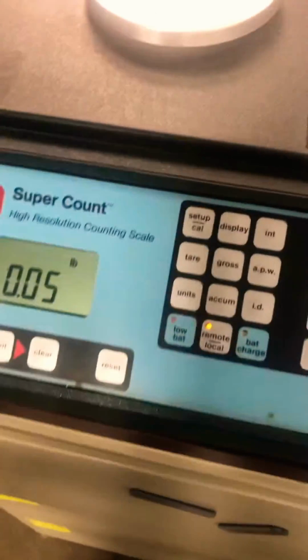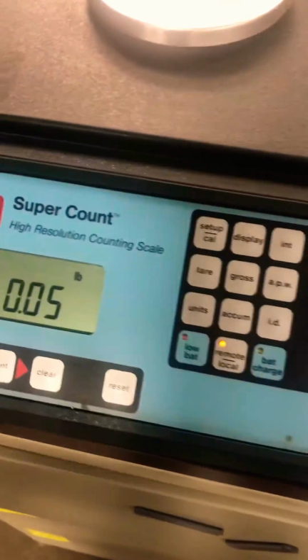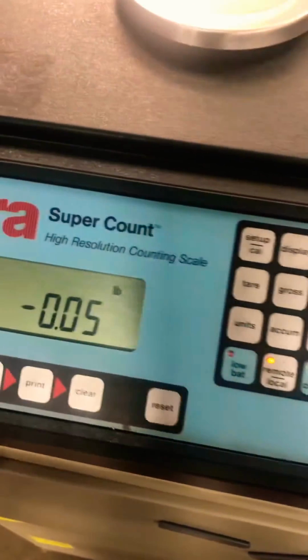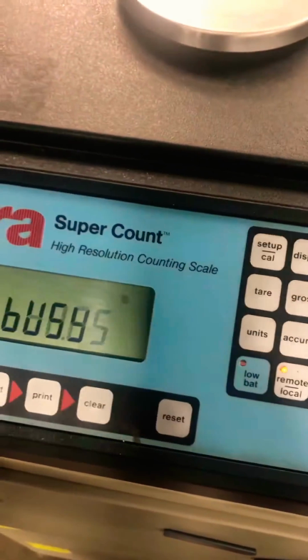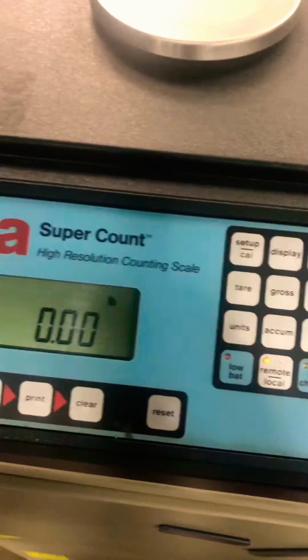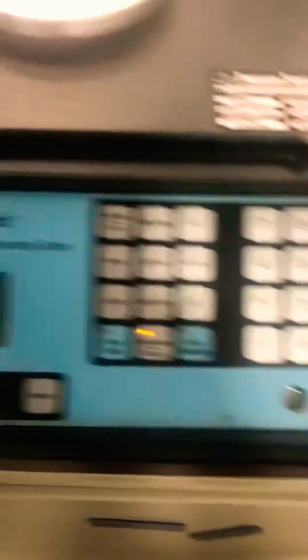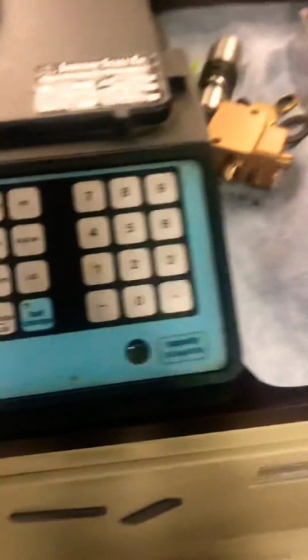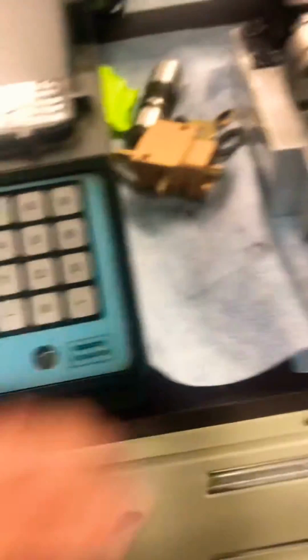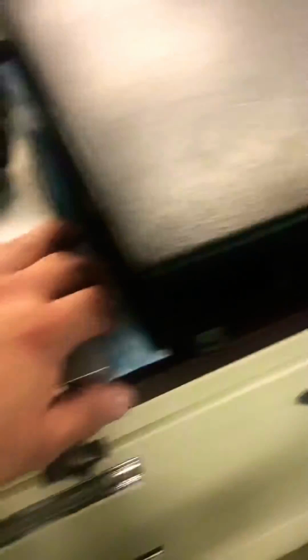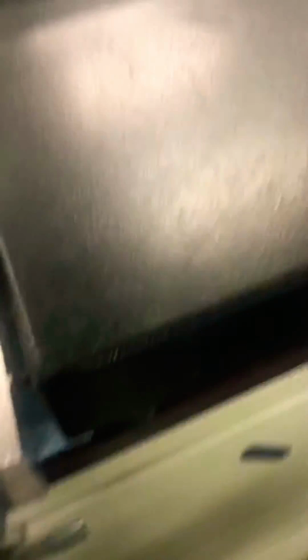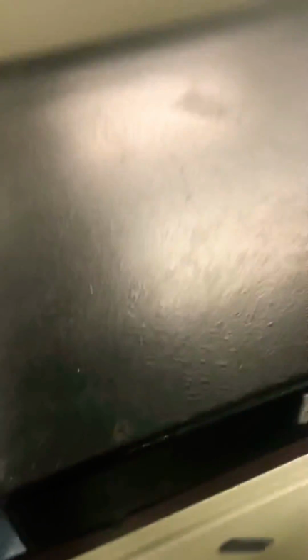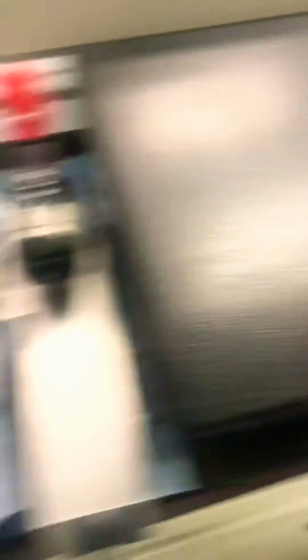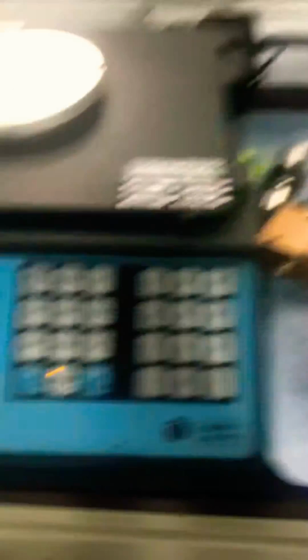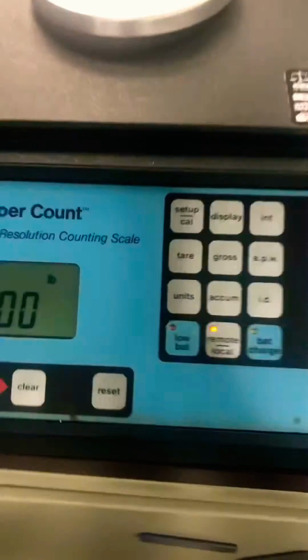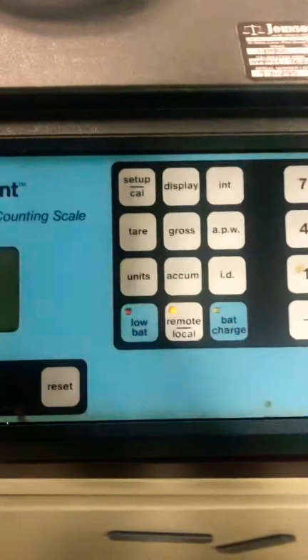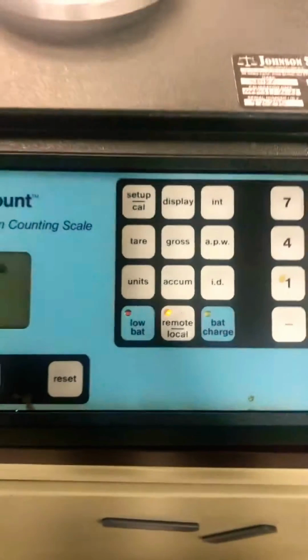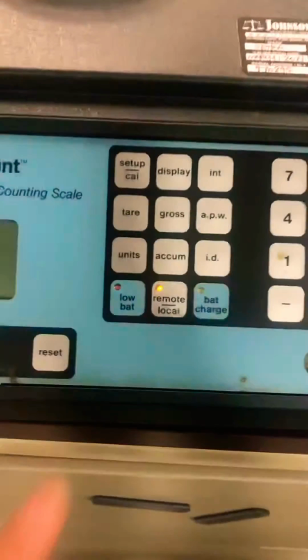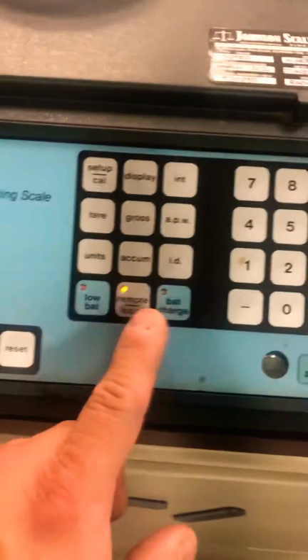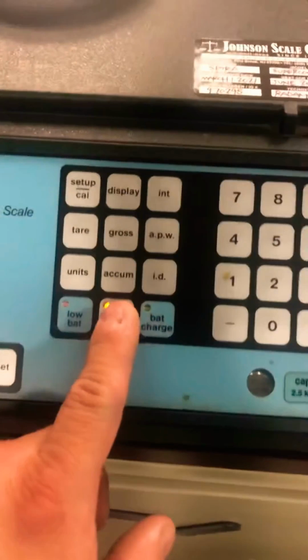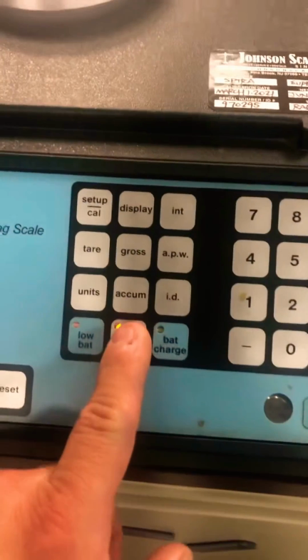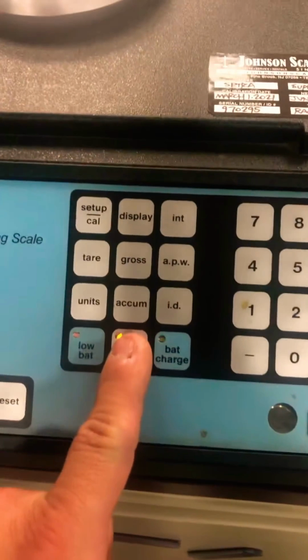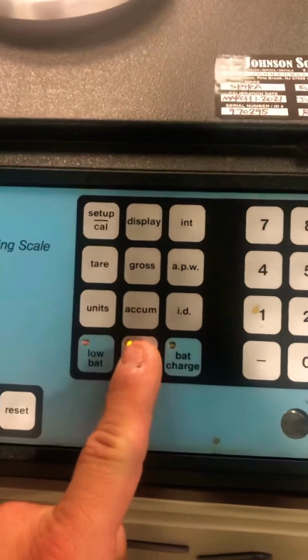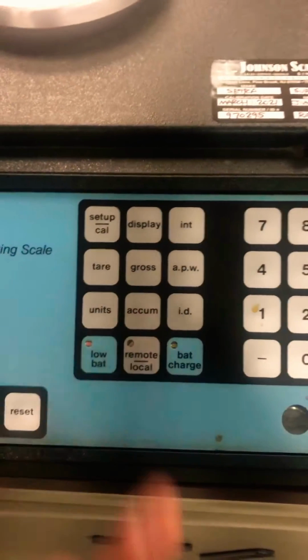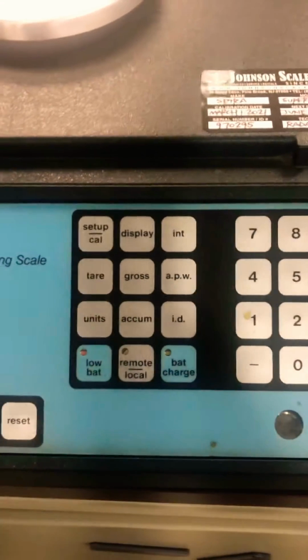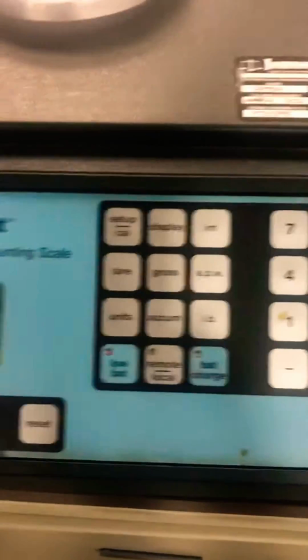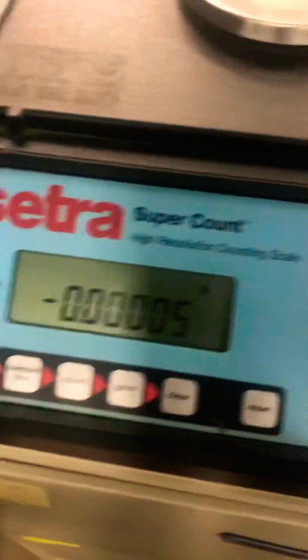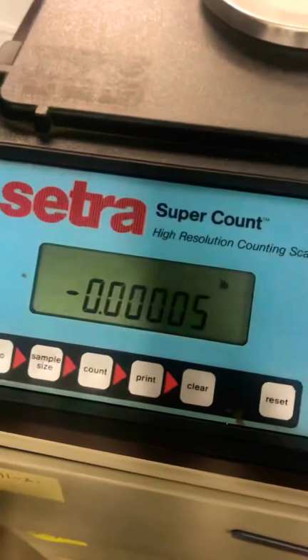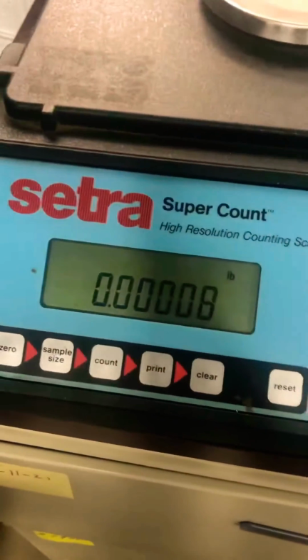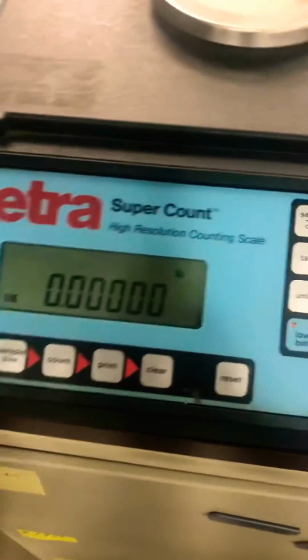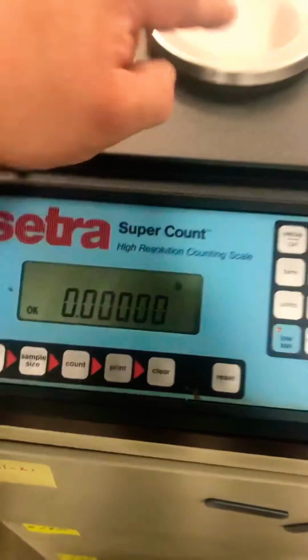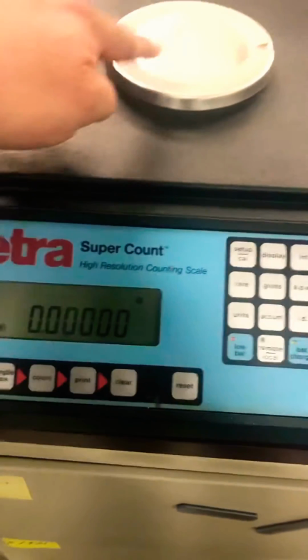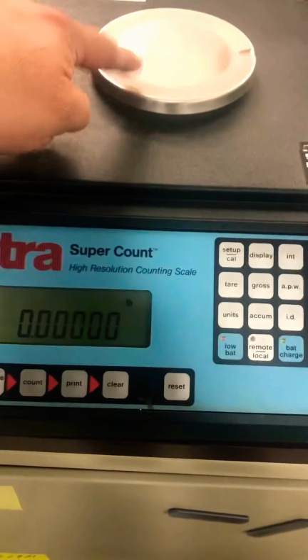To adjust the calibration of this base, this button has to be turned off. It's going to be on this base here.